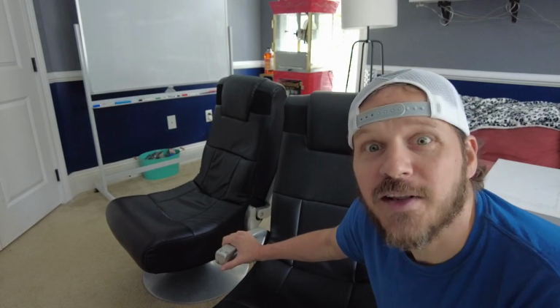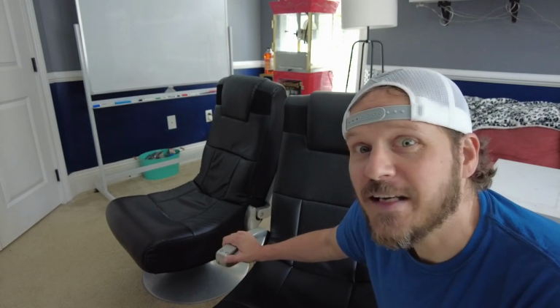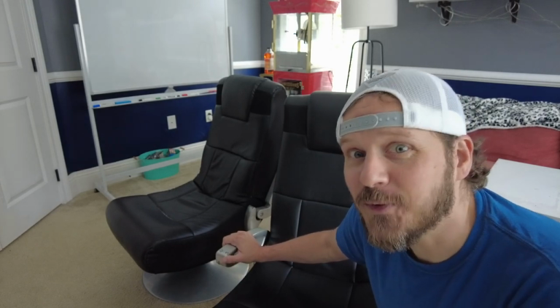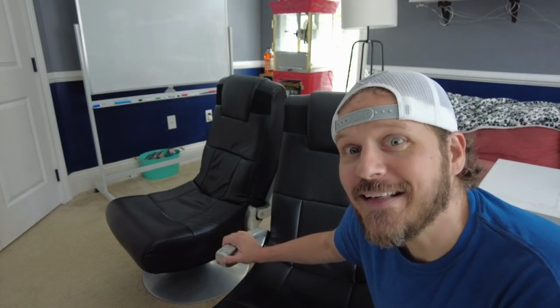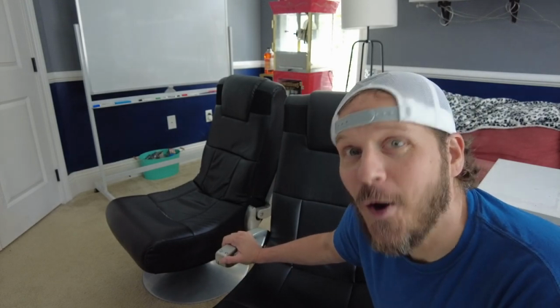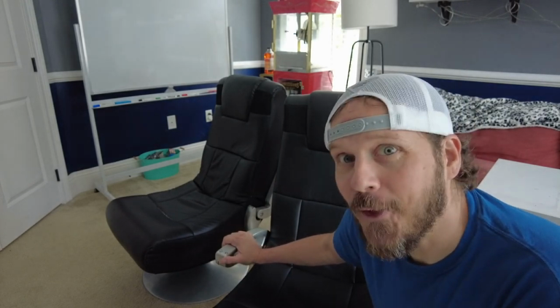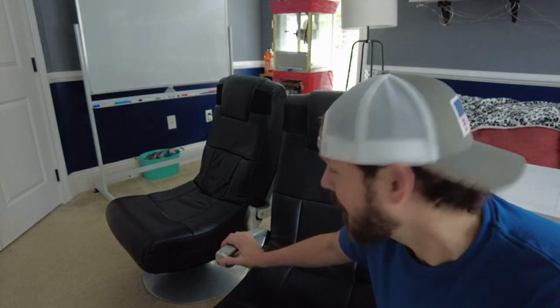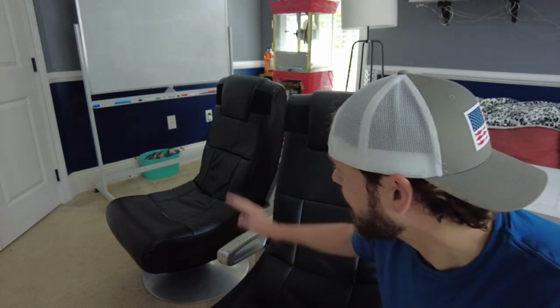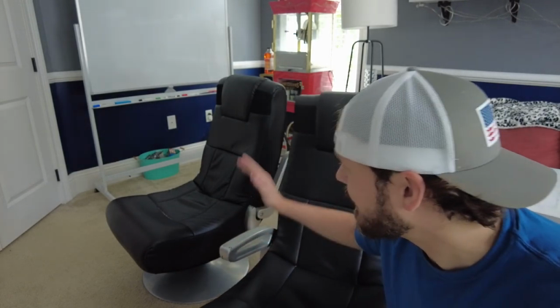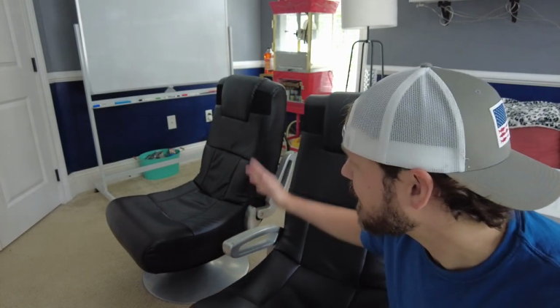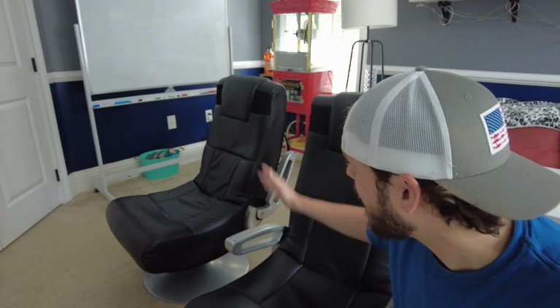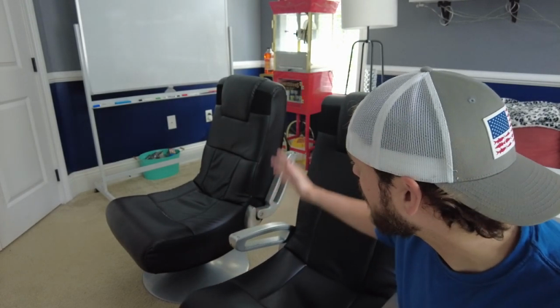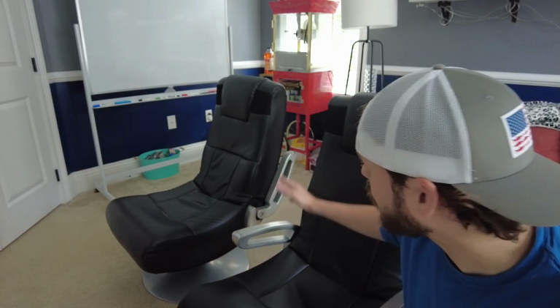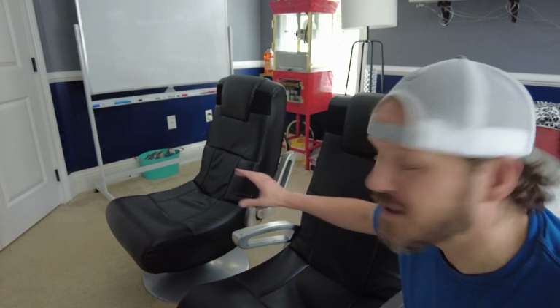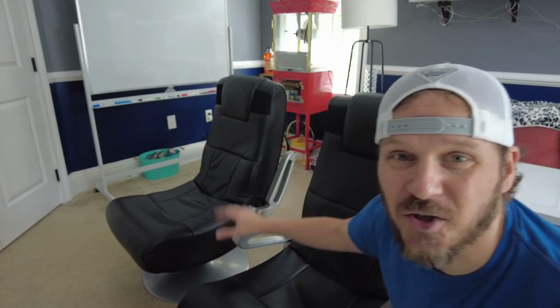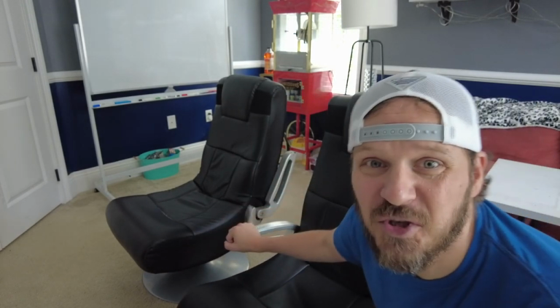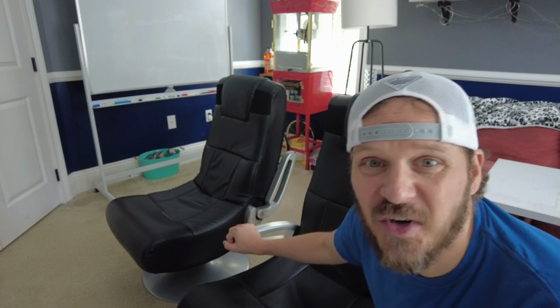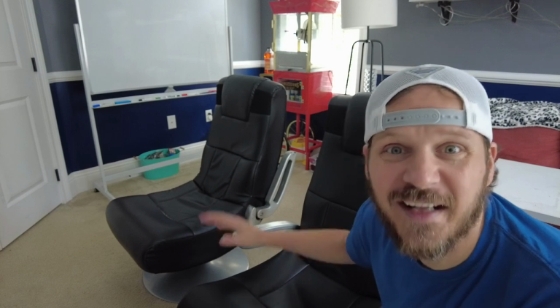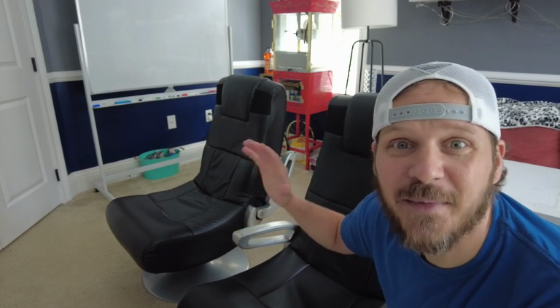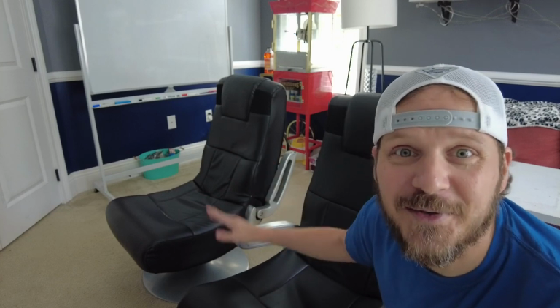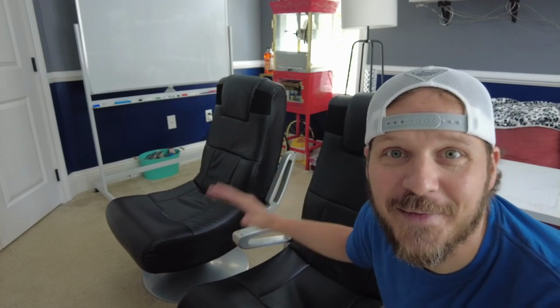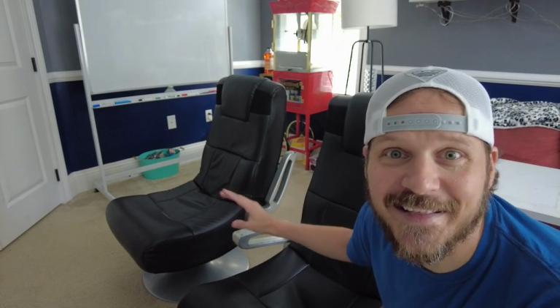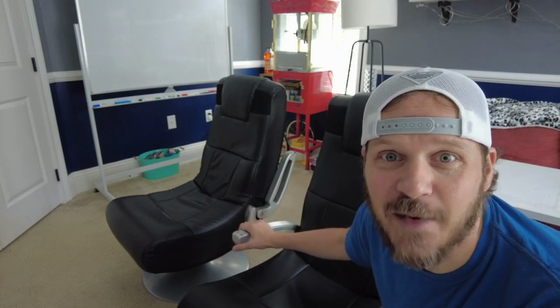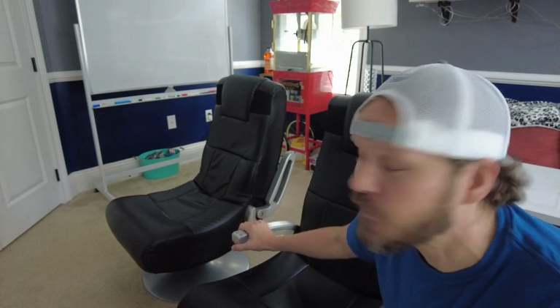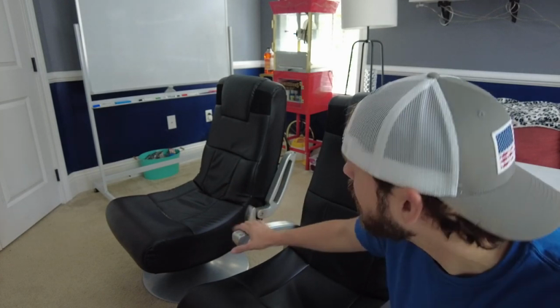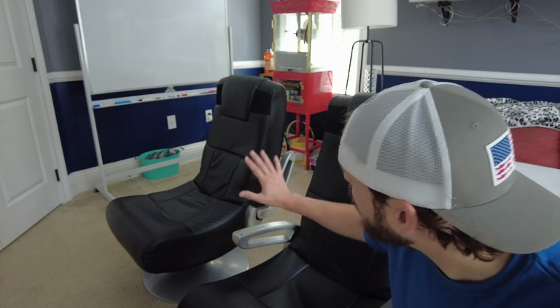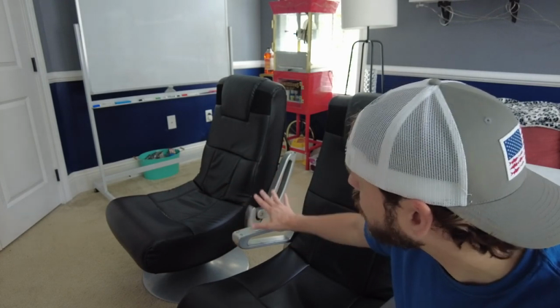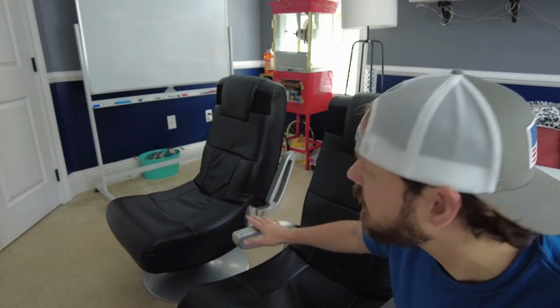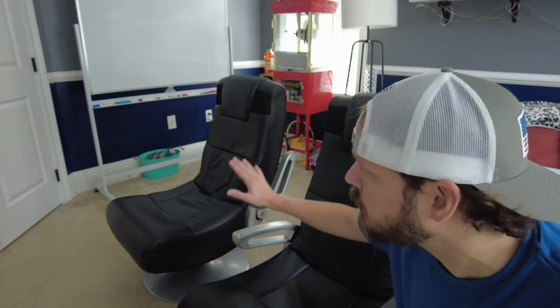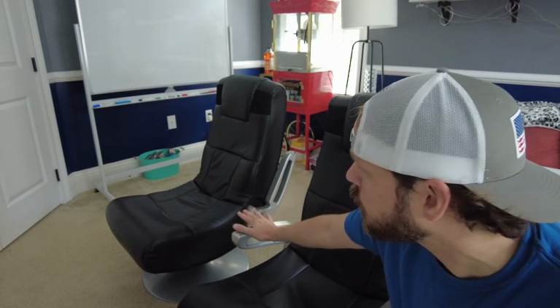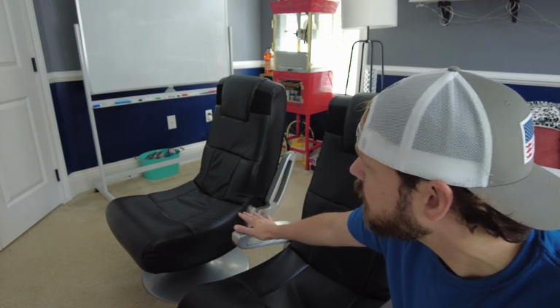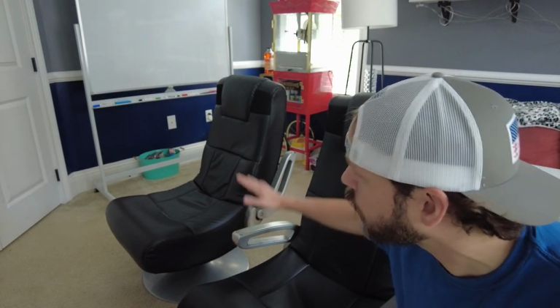These kids are really hard on things, and these things have held up great. The dog chews on it — you name it — these things have been through it, but they're really comfortable and really cool.